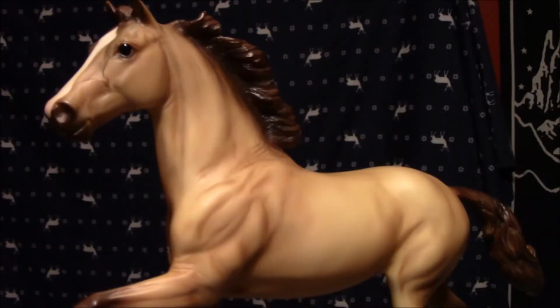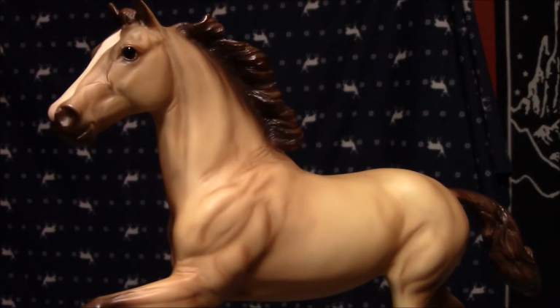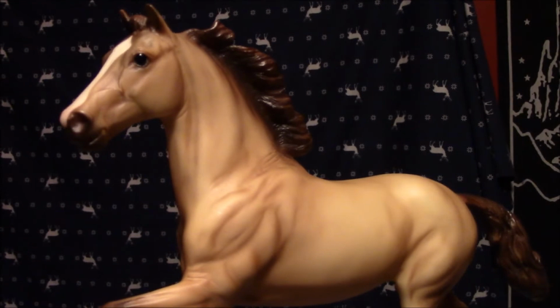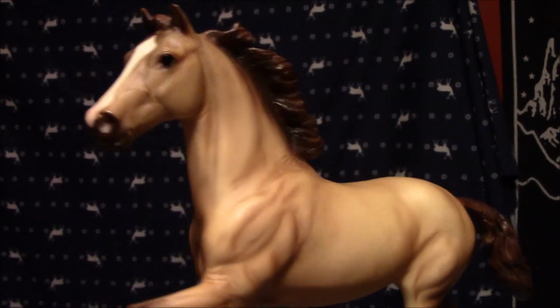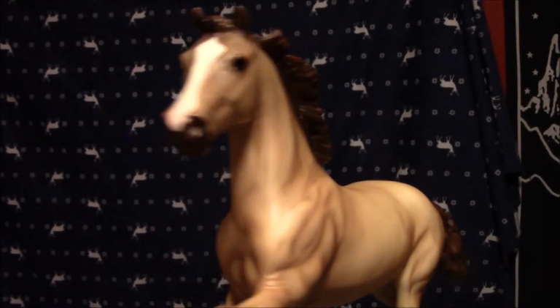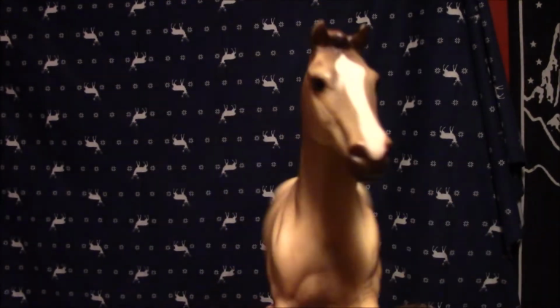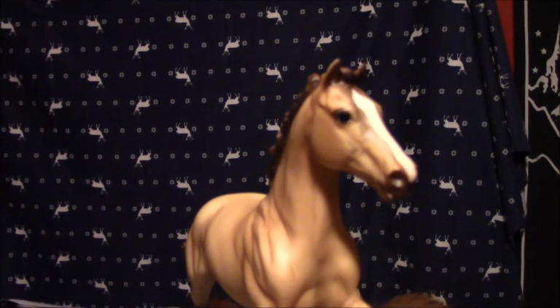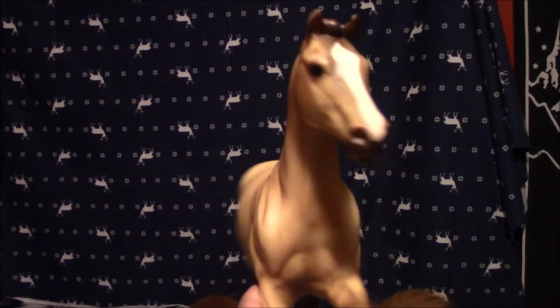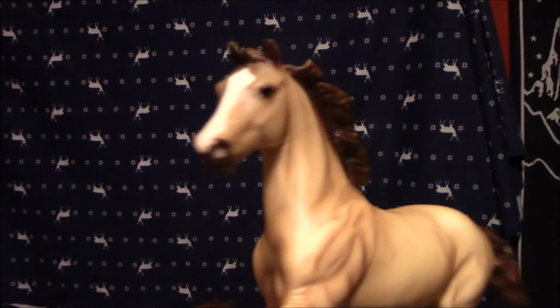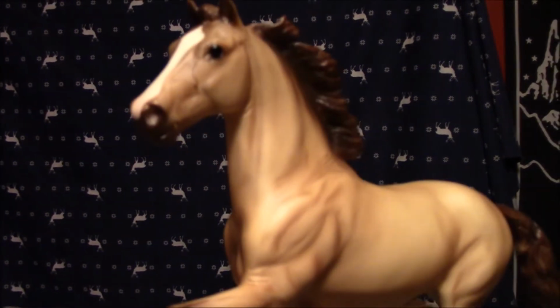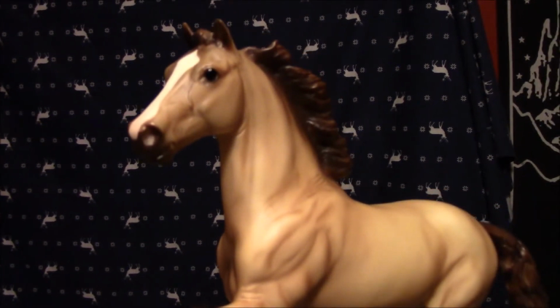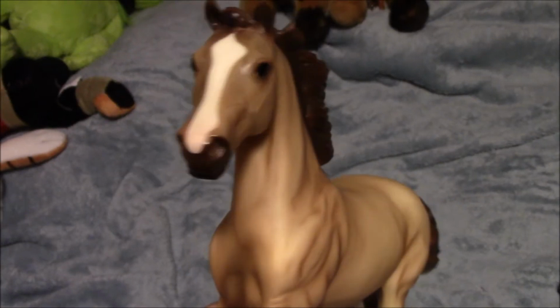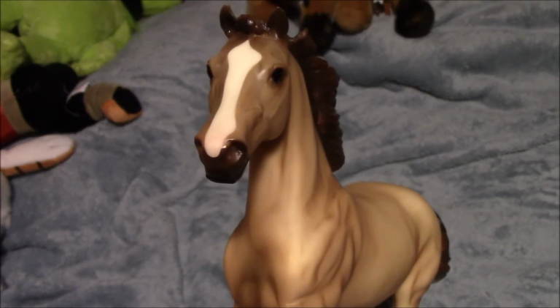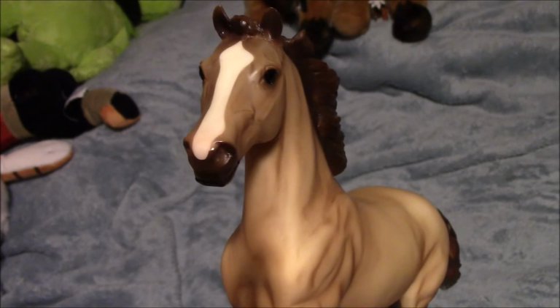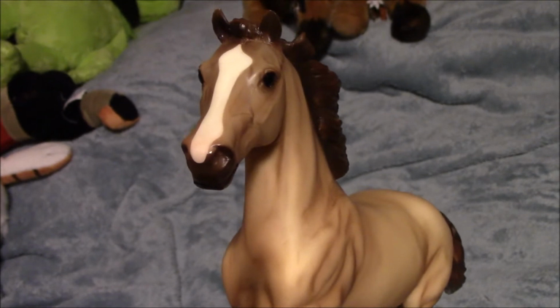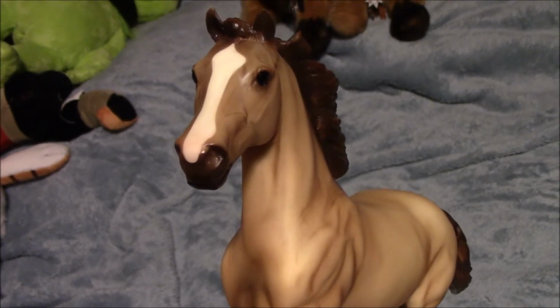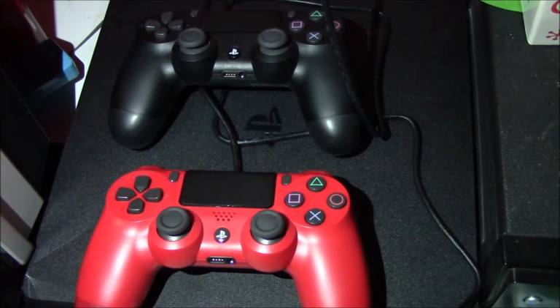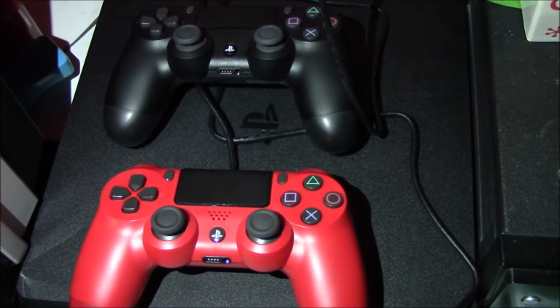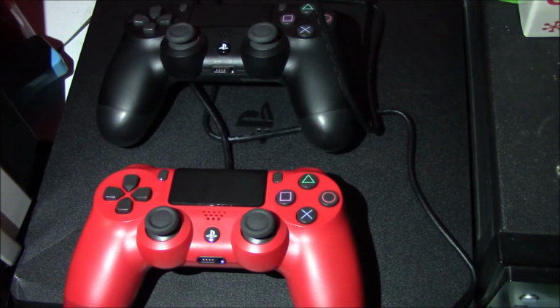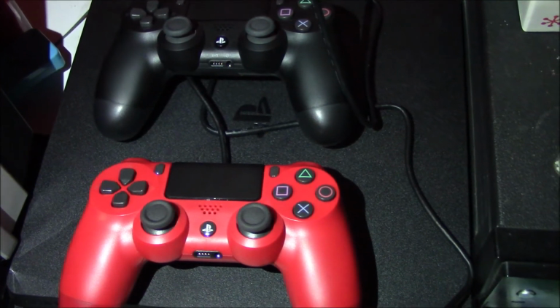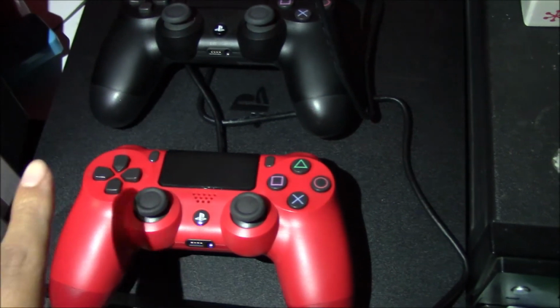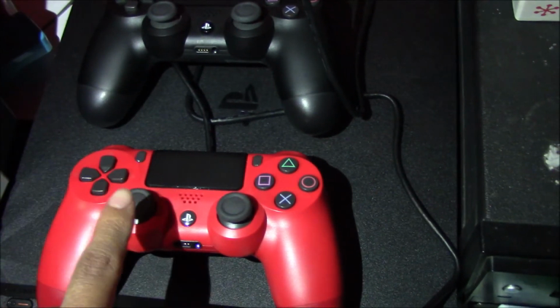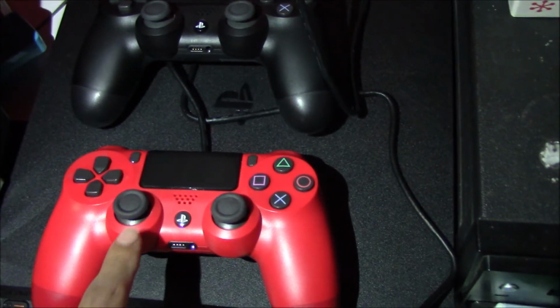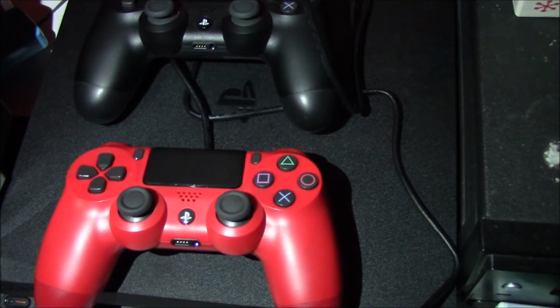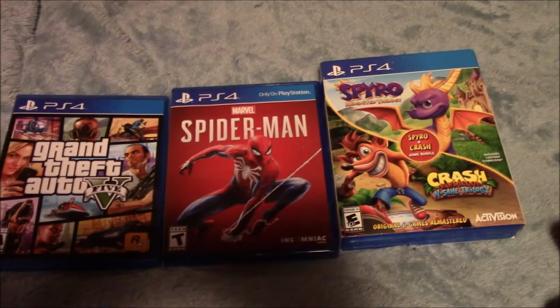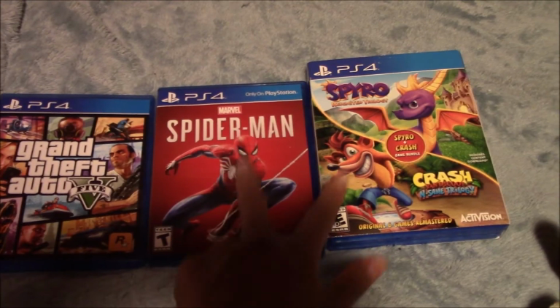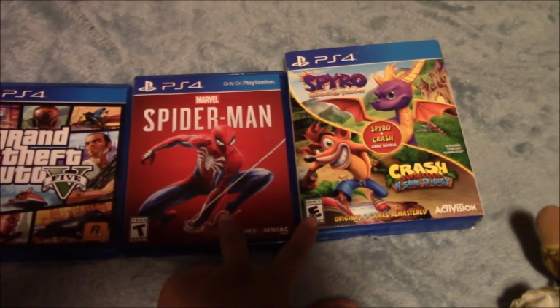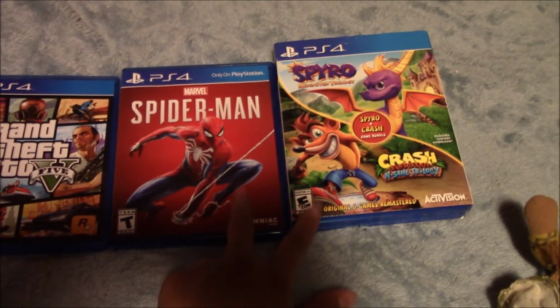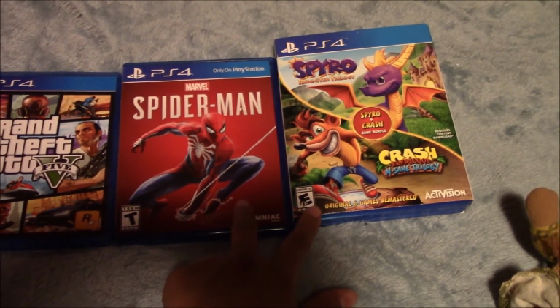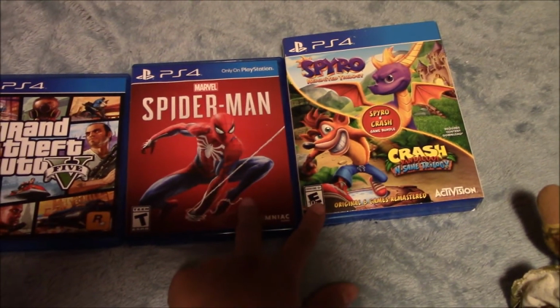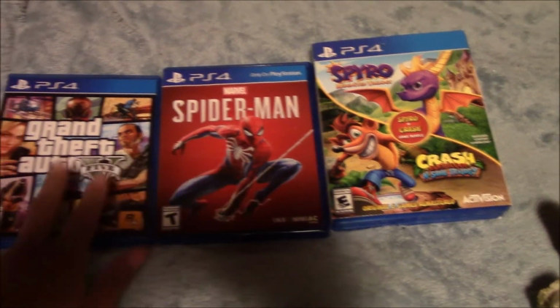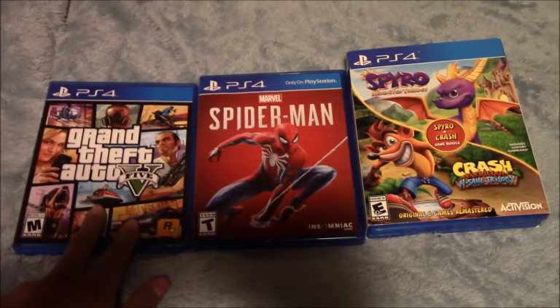Next we have Starlight, which I renamed Chasing Stars, and he is just so handsome. These three were given to me for Christmas. Also for Christmas we got a PS4, and we got the Red Controller. These three games we got for Christmas, and this one we just bought.